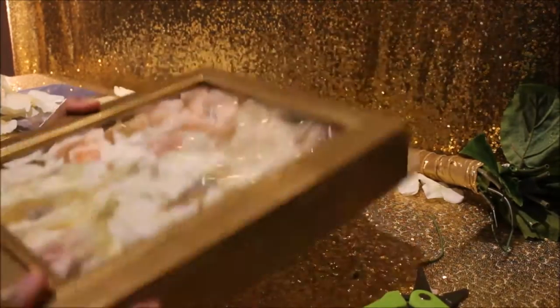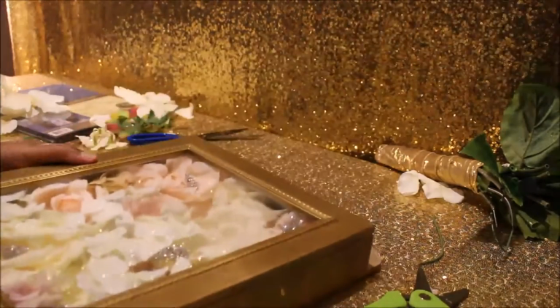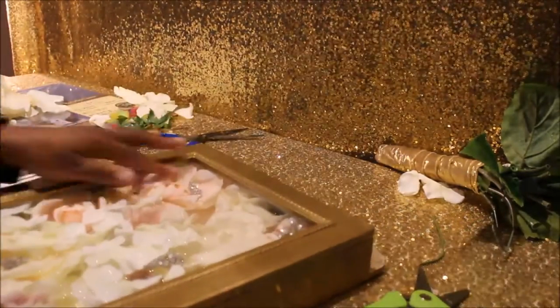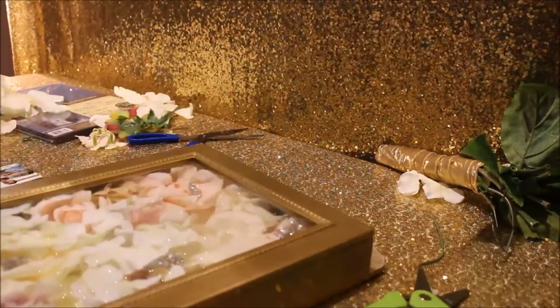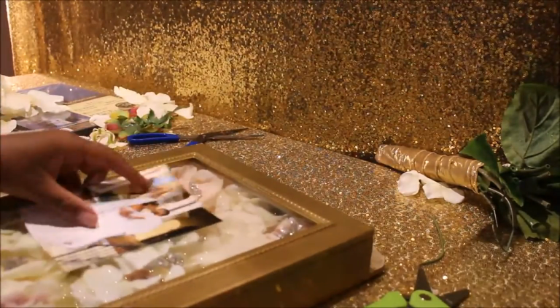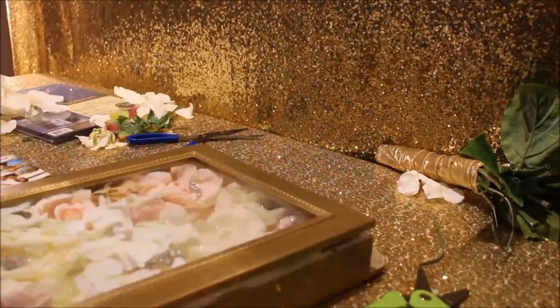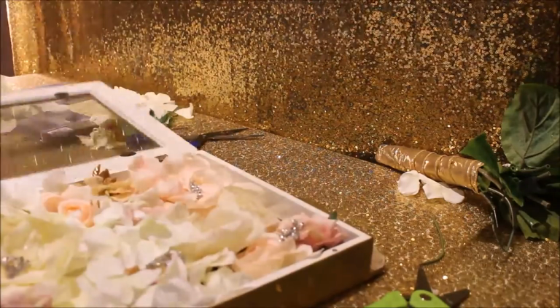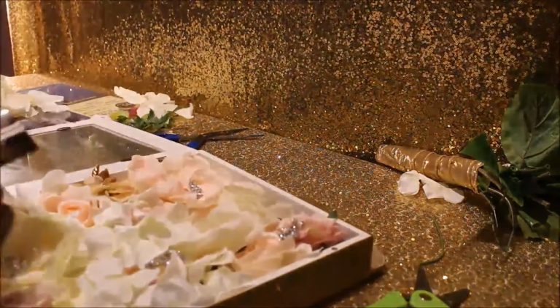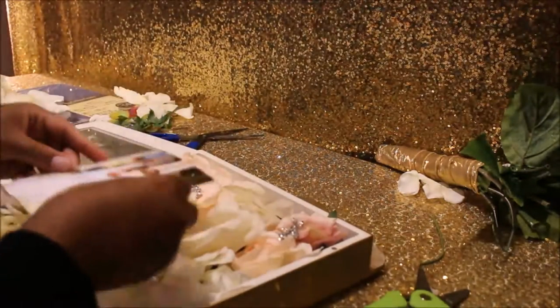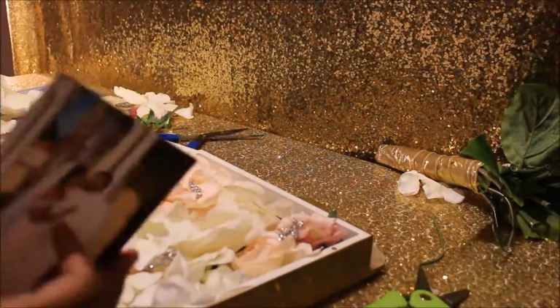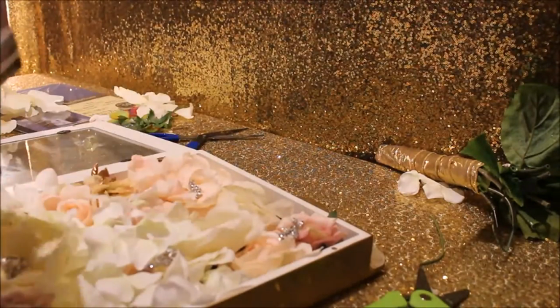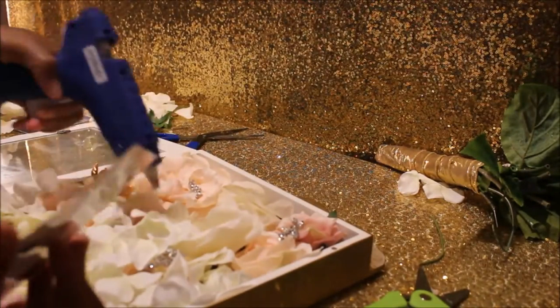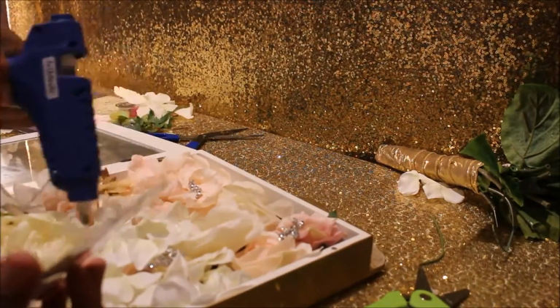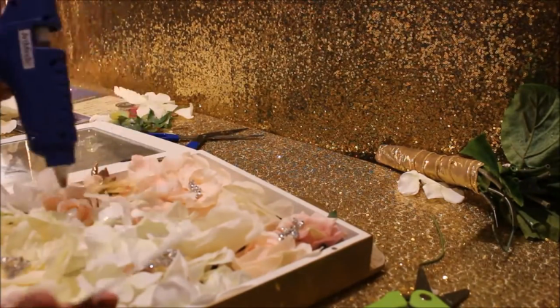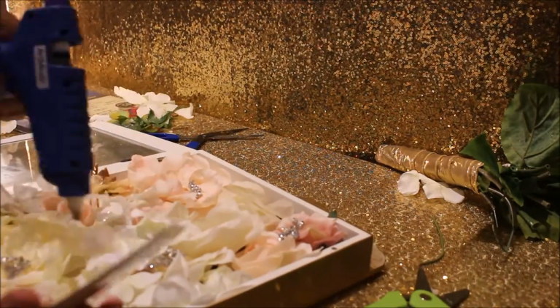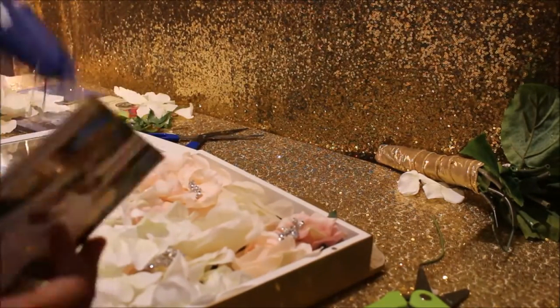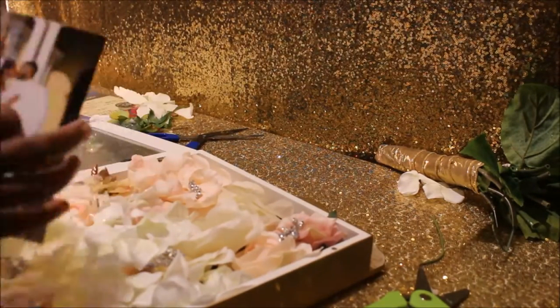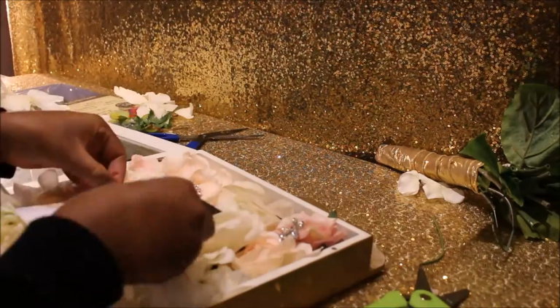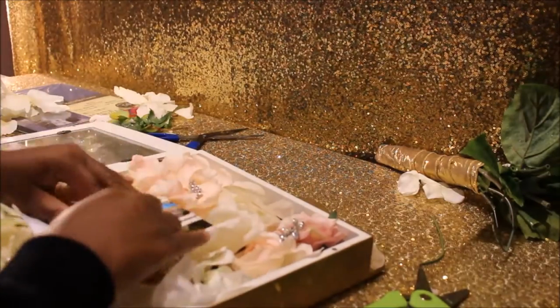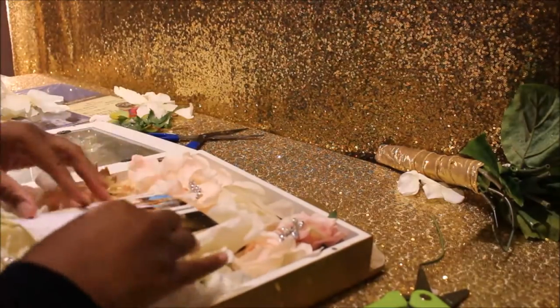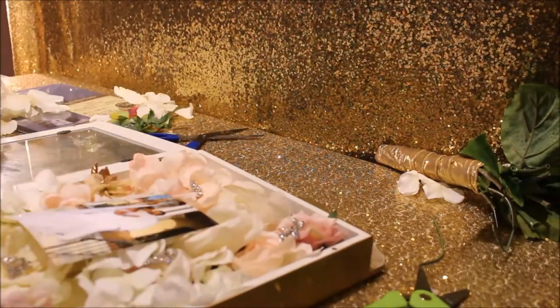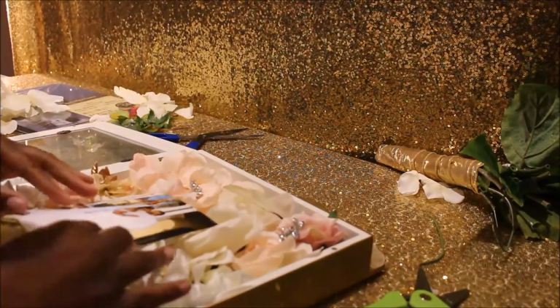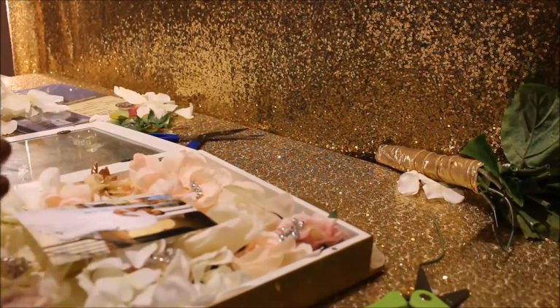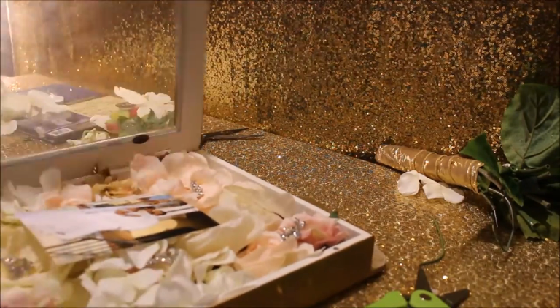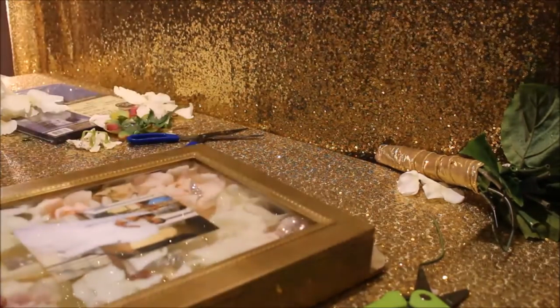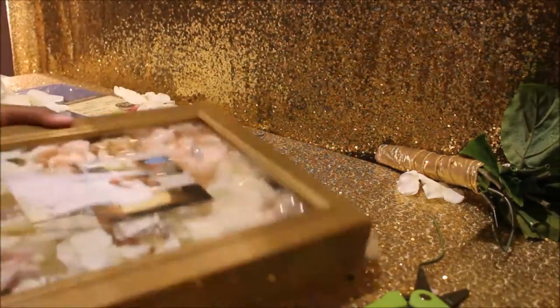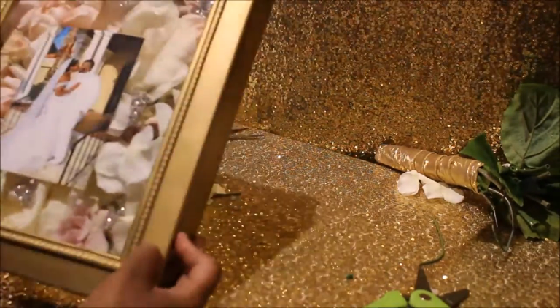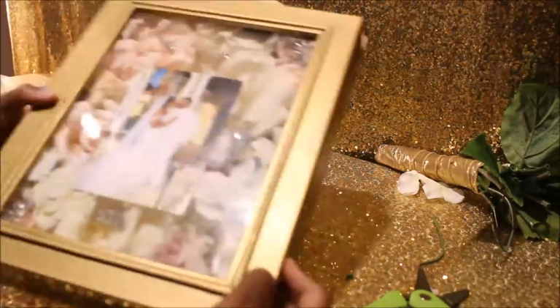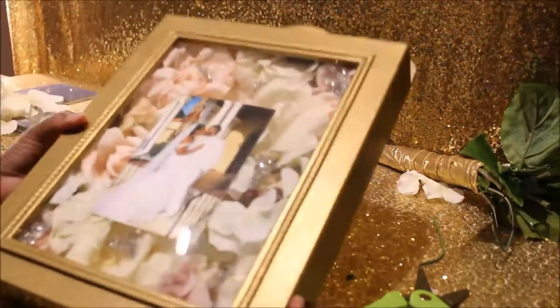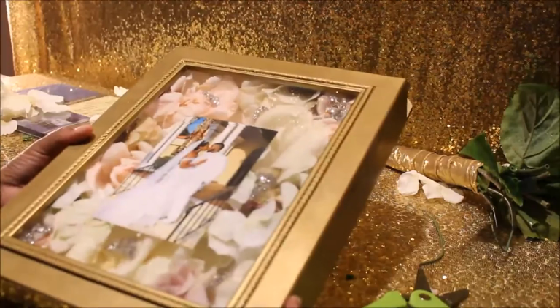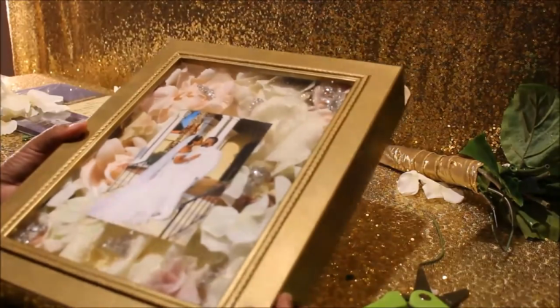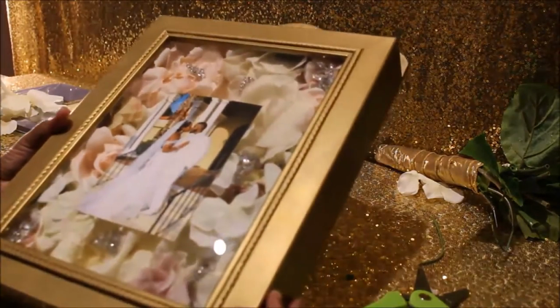Here's how my bouquet looks inside the shadow box. You can leave it like that, but I wanted to add my wedding picture, so I just hot glued it down a little bit and positioned it how I wanted.